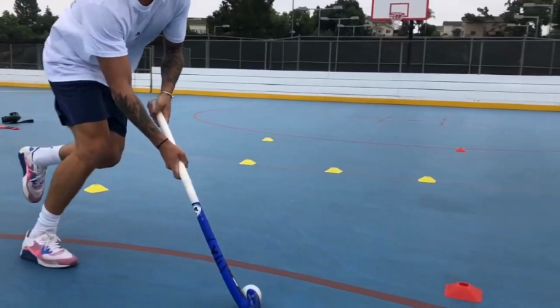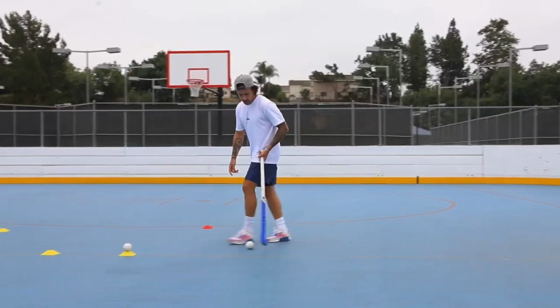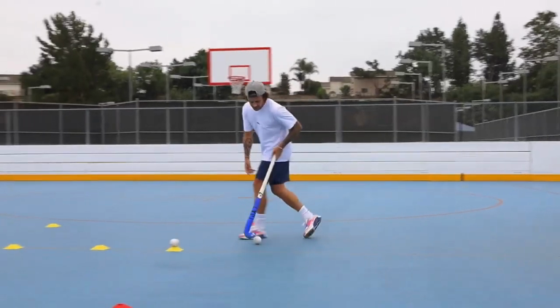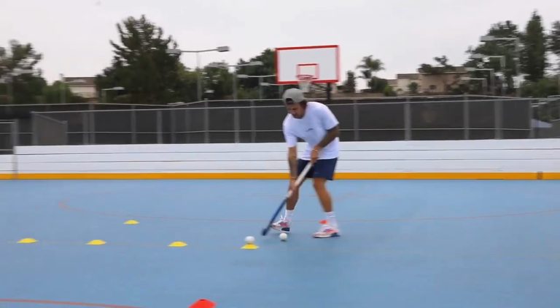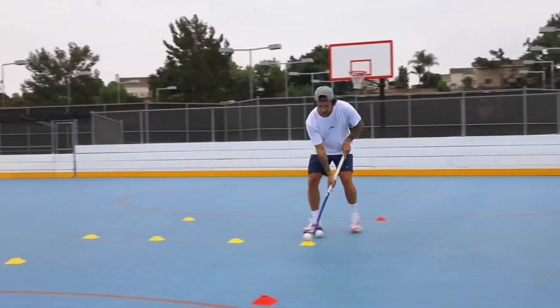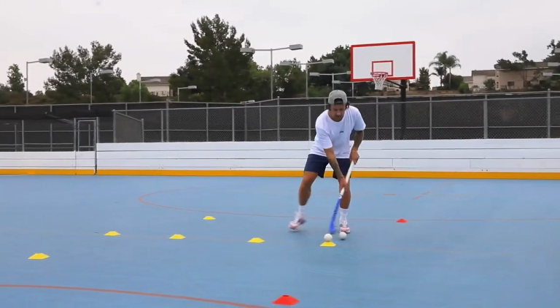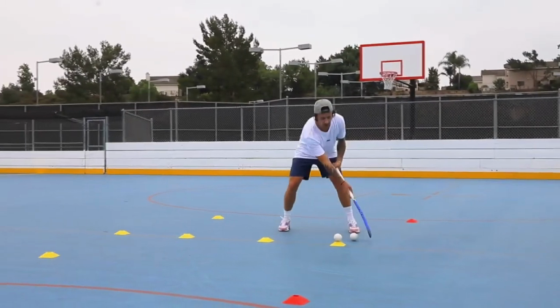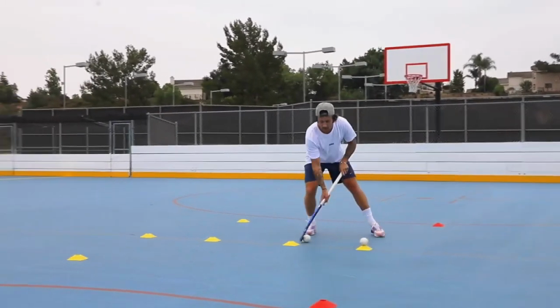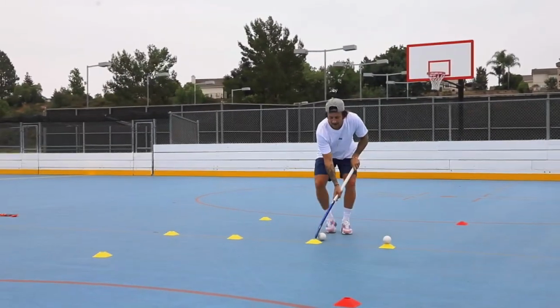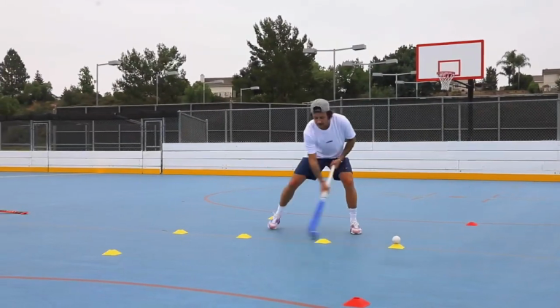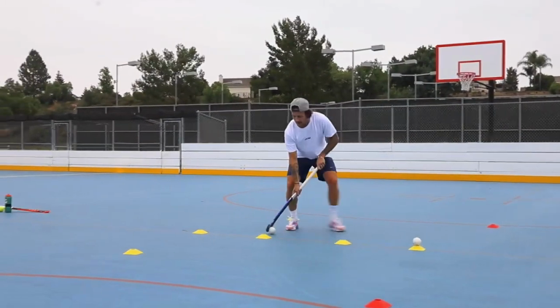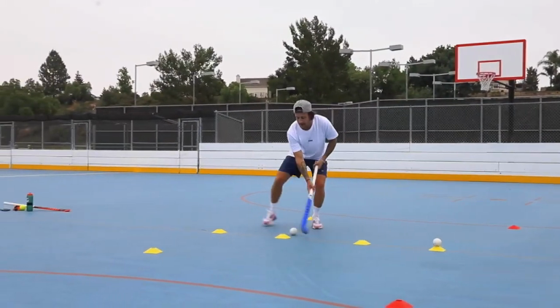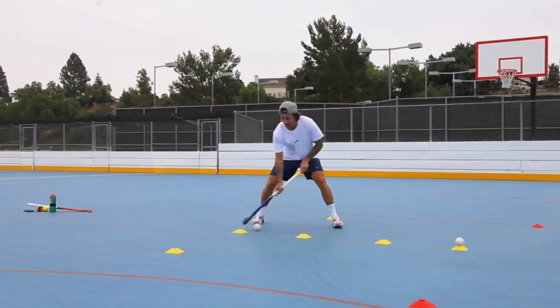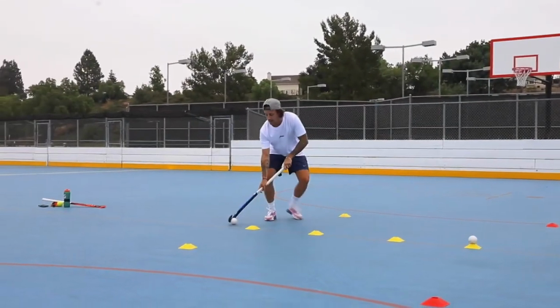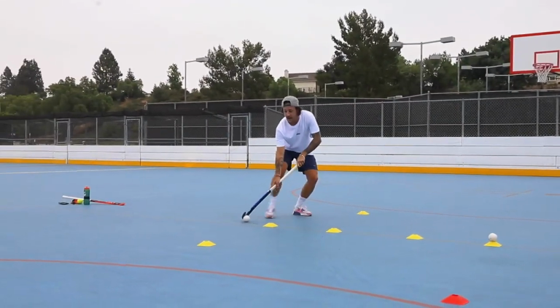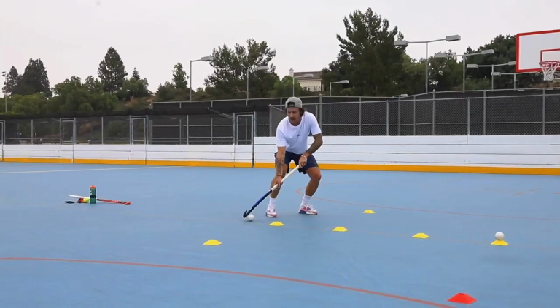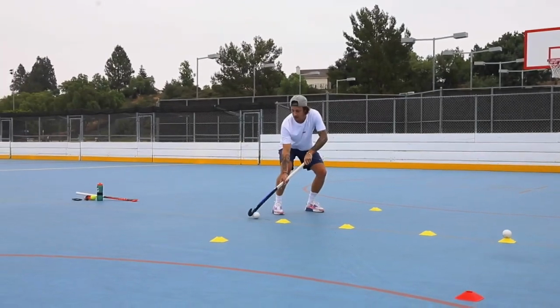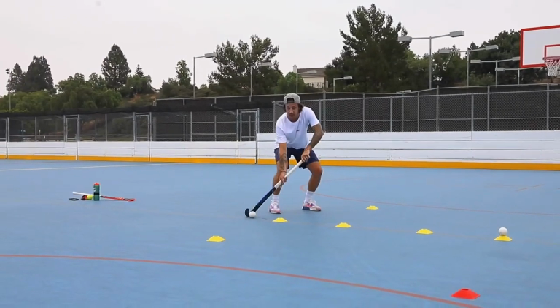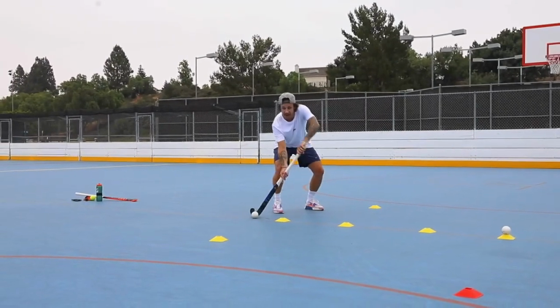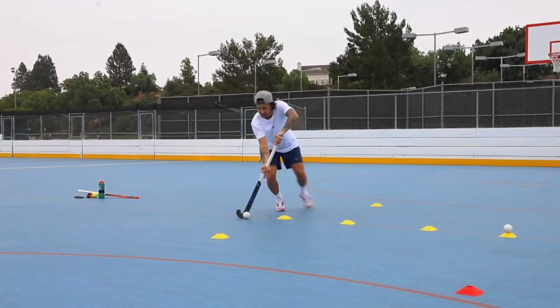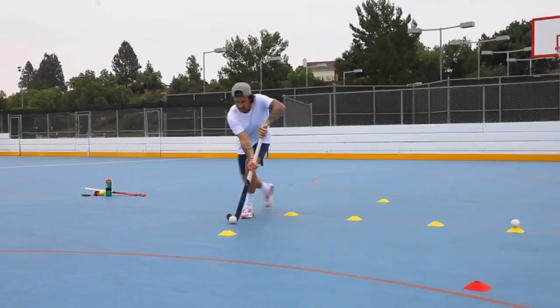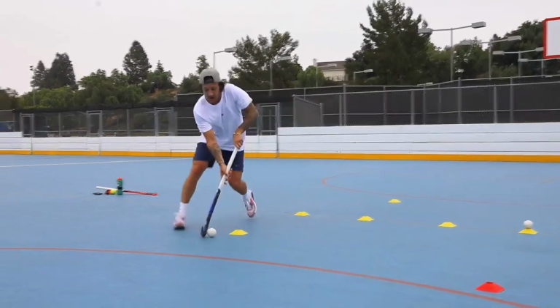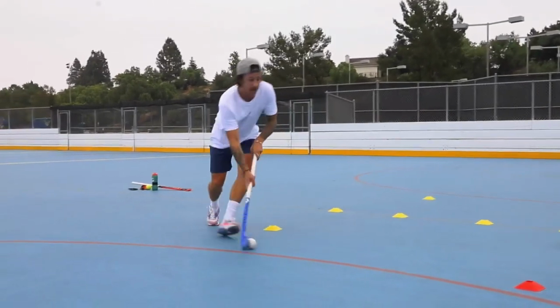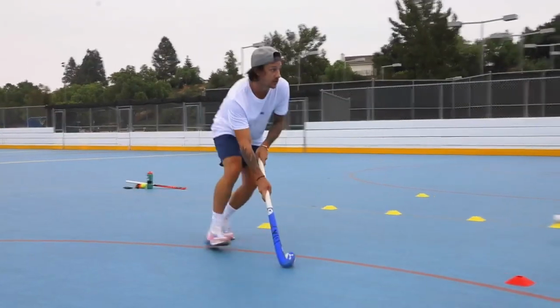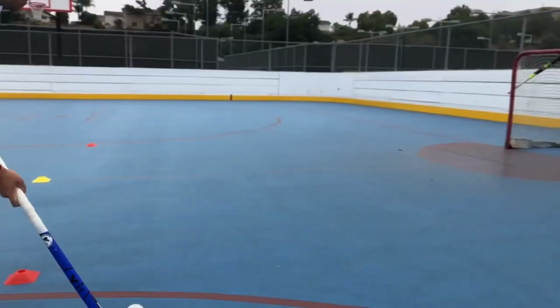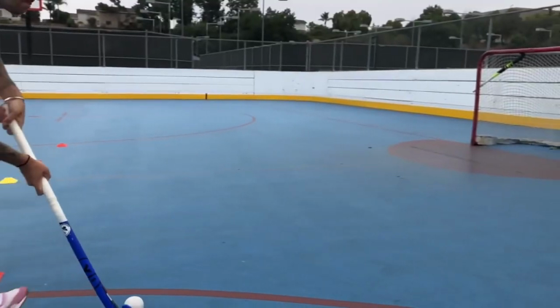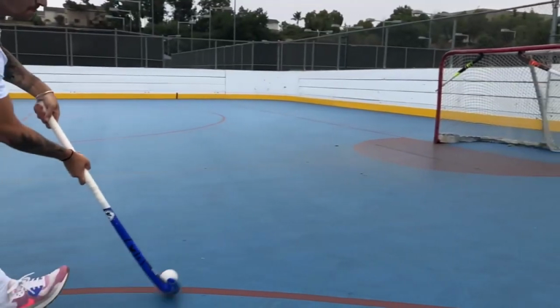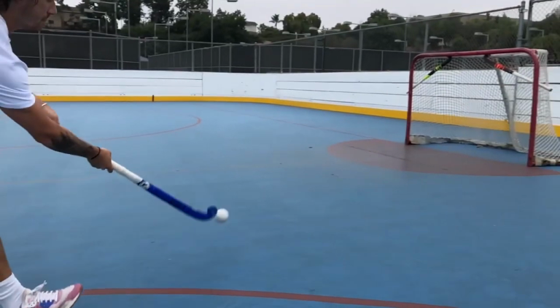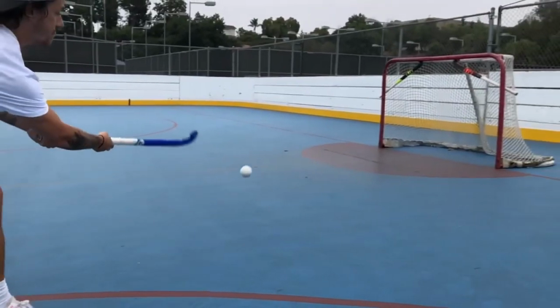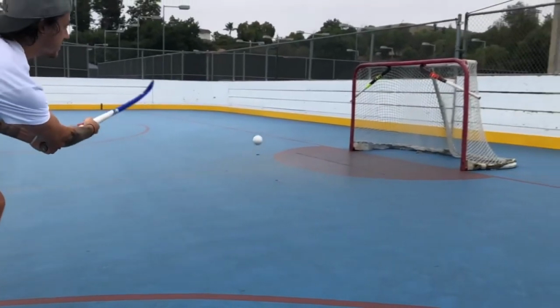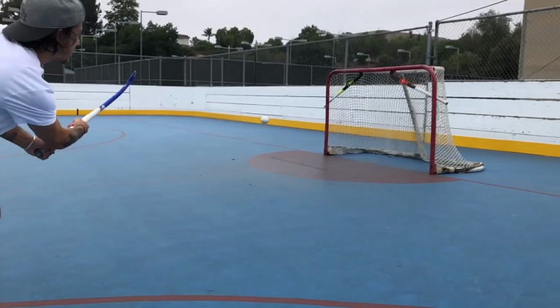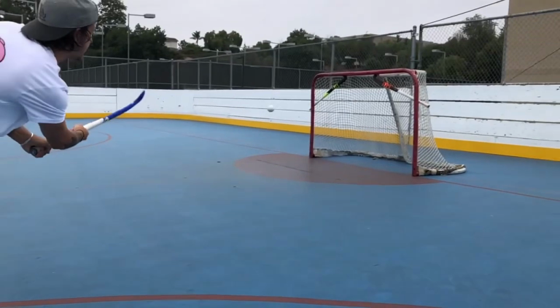So just to start with, we're going to bring the ball back, back, back. When we get here we're going to open the face, accelerate to the red cone and shoot to the far post.